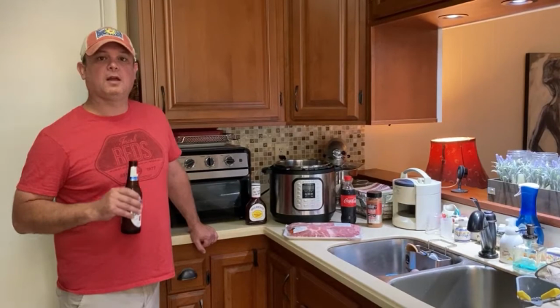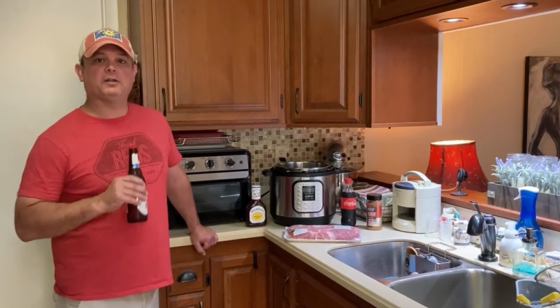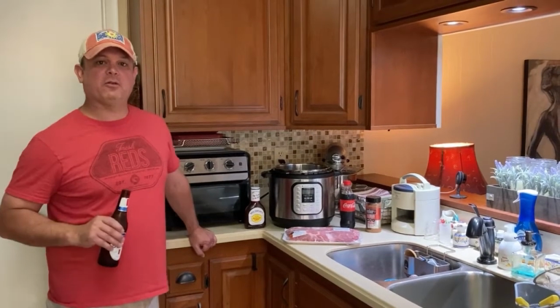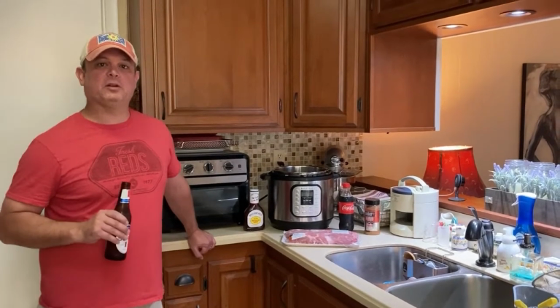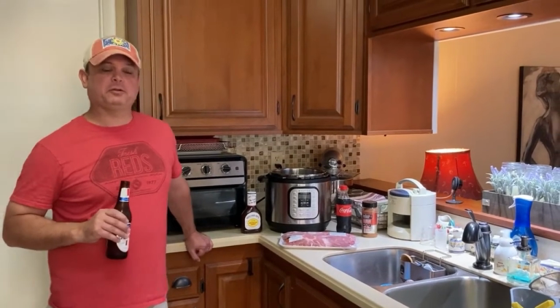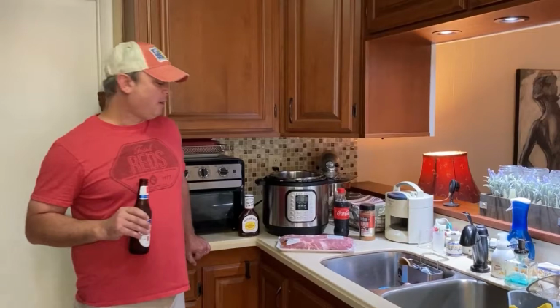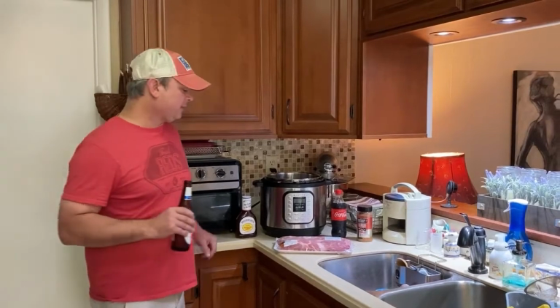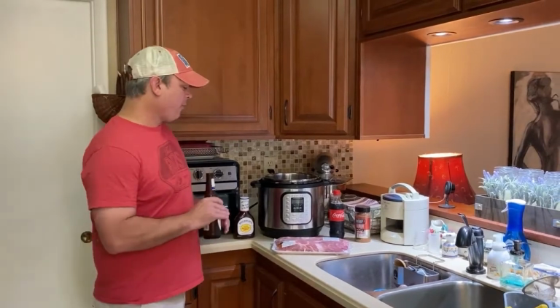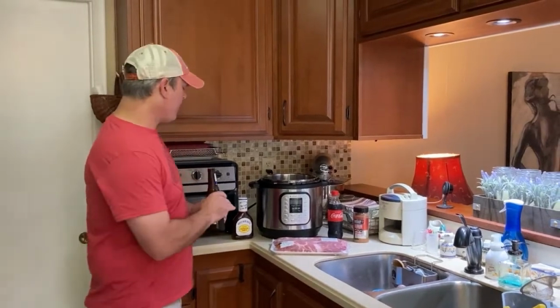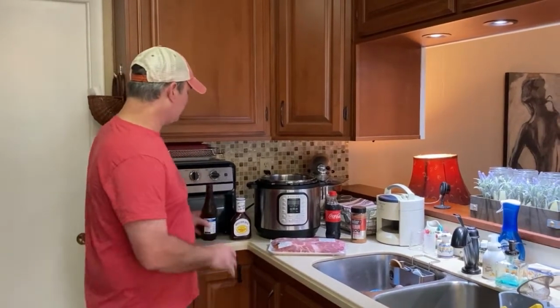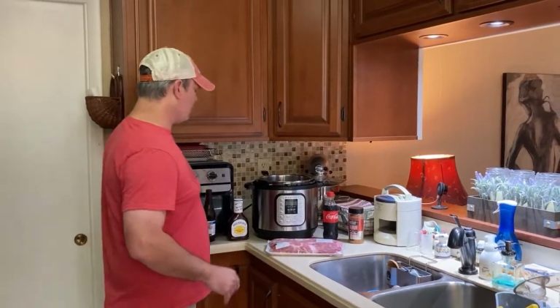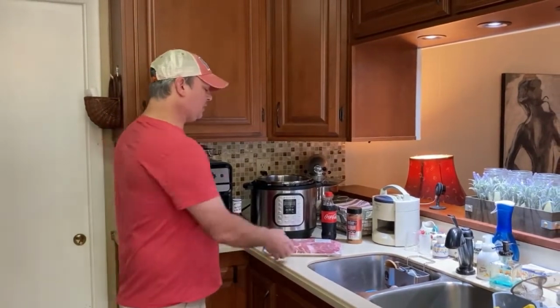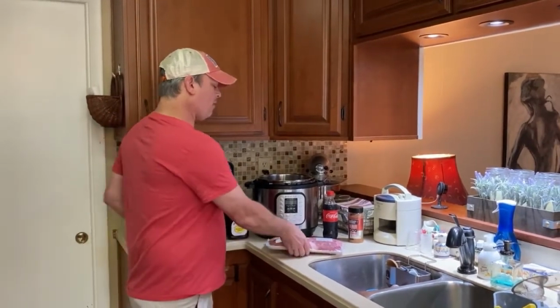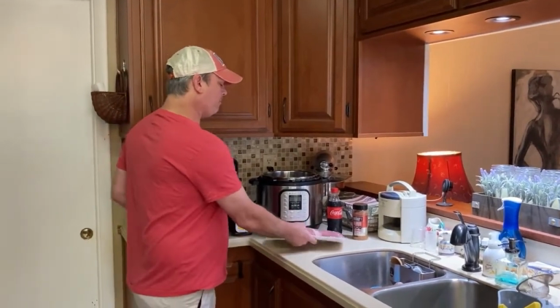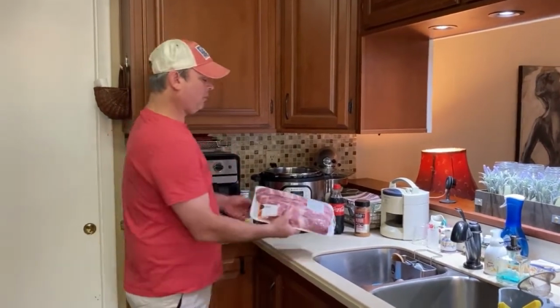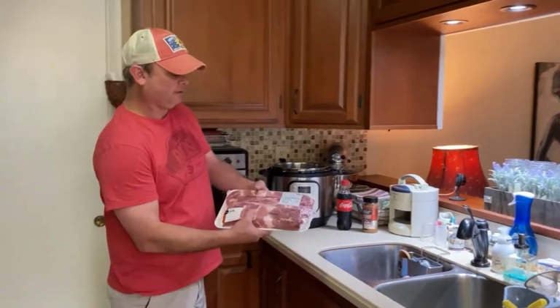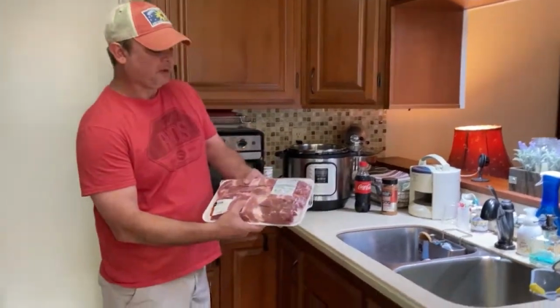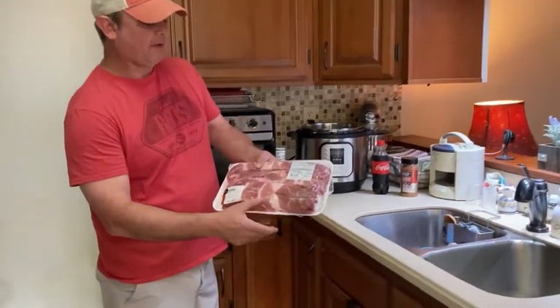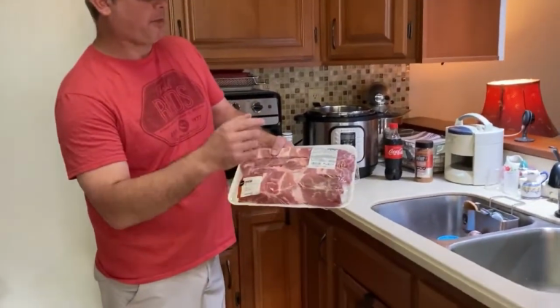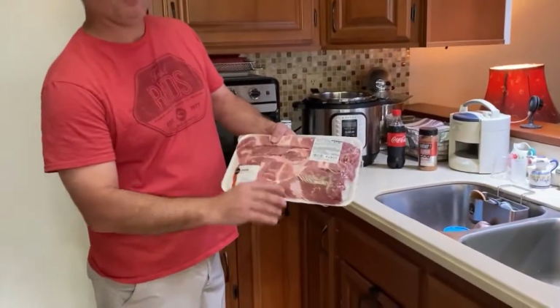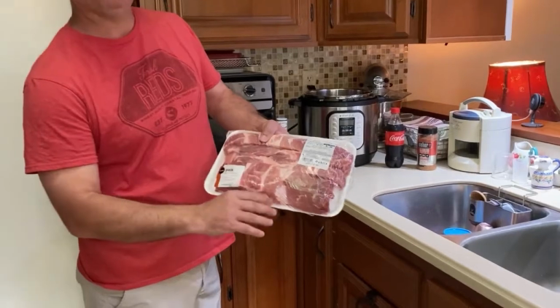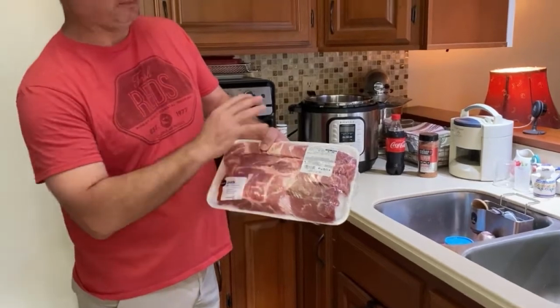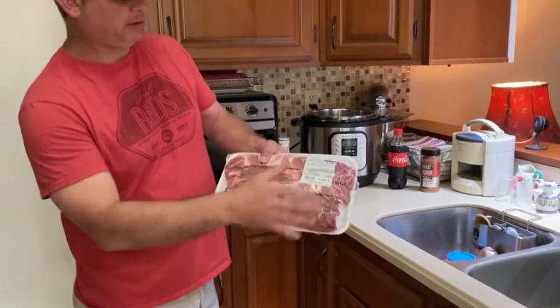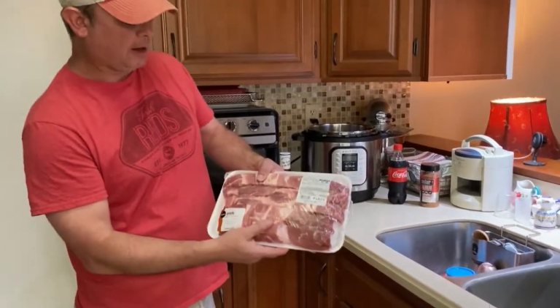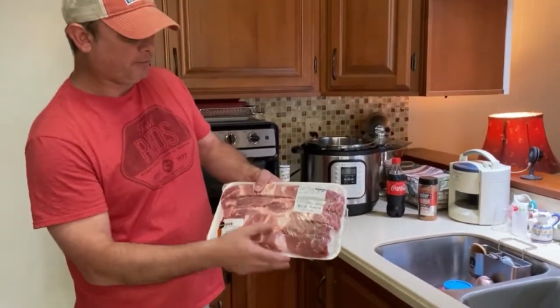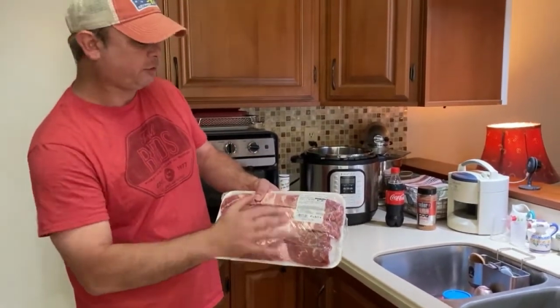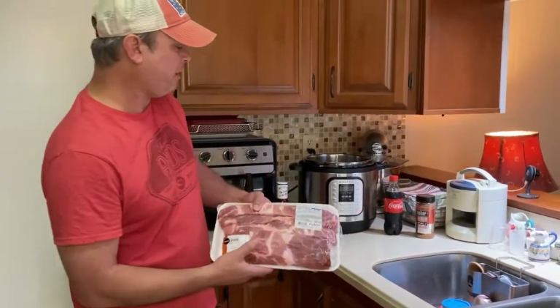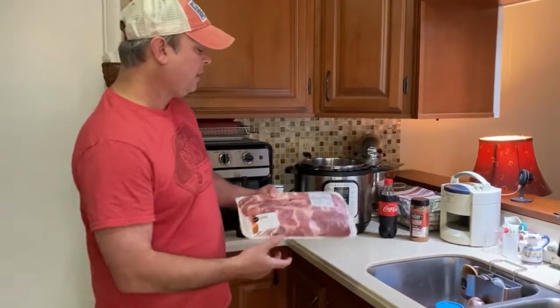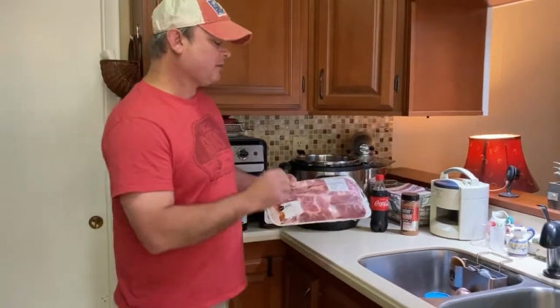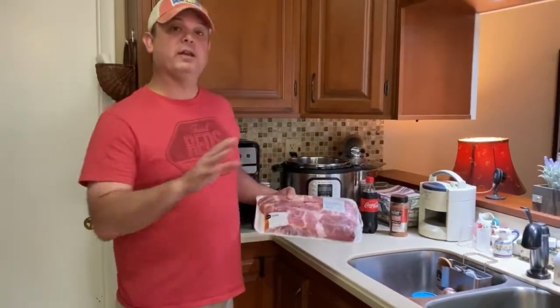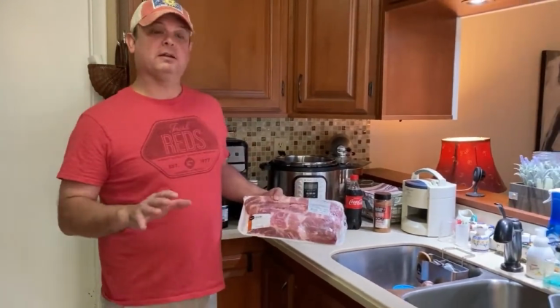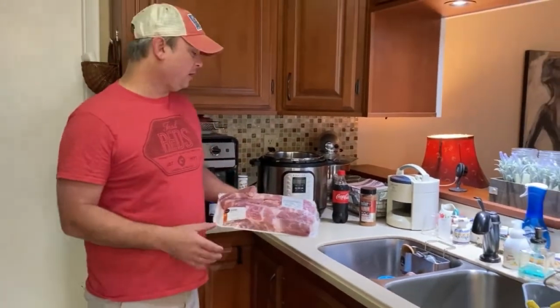Hey y'all, this is Zach with Meals Under Pressure. Tonight we're going to be making some country style pork ribs. It's going to be really easy — I'm going to show you how to do it.